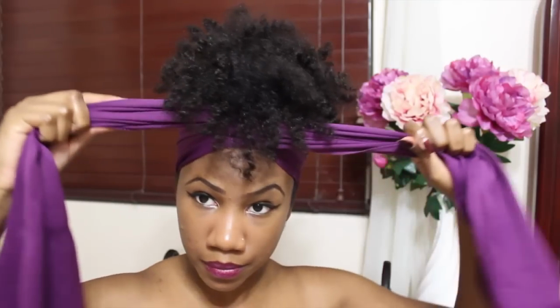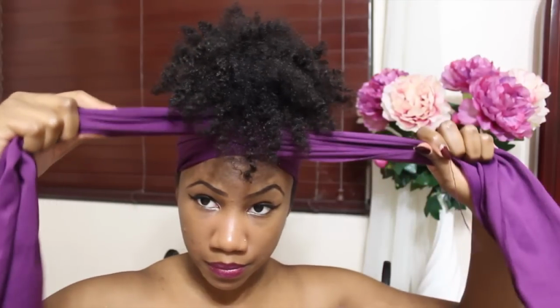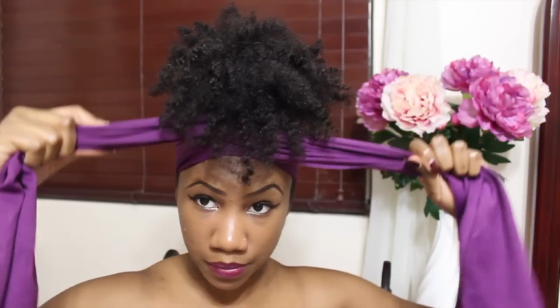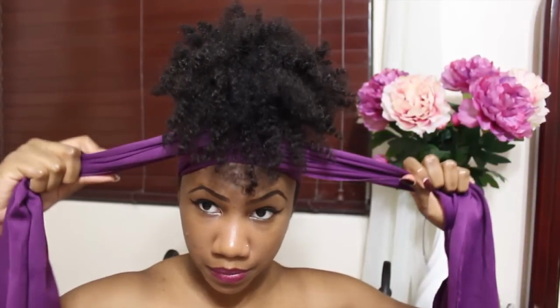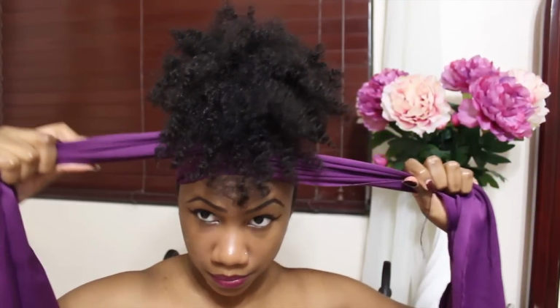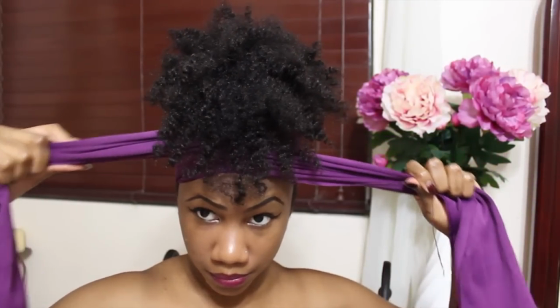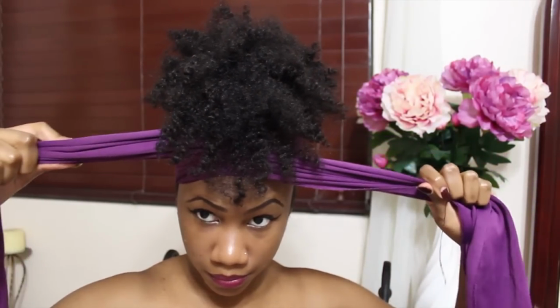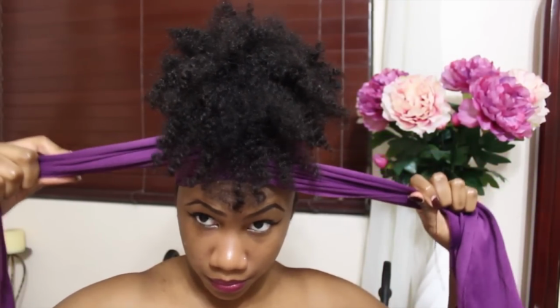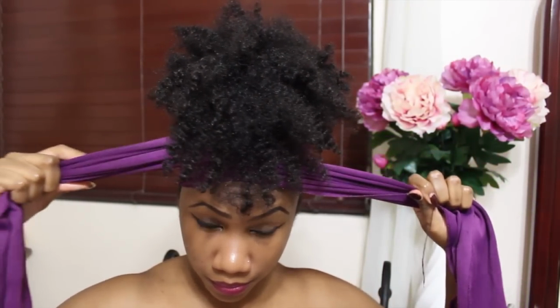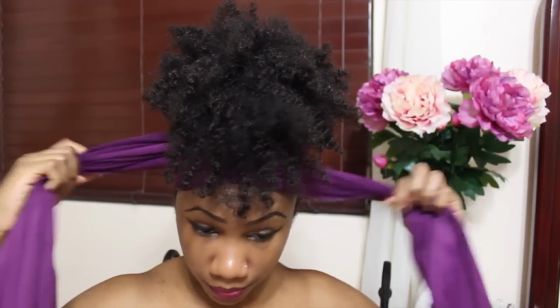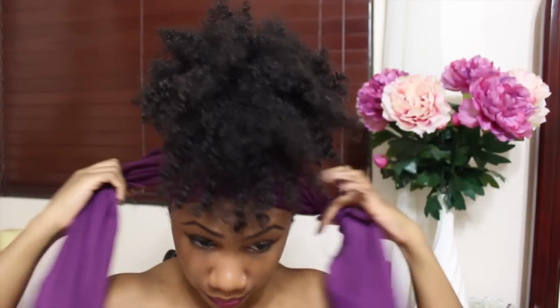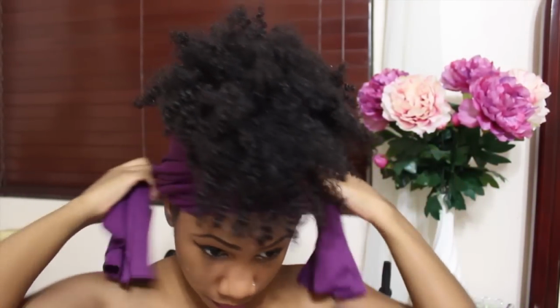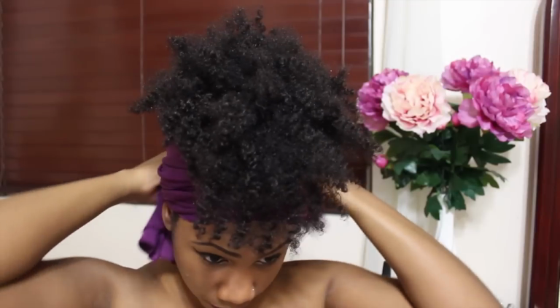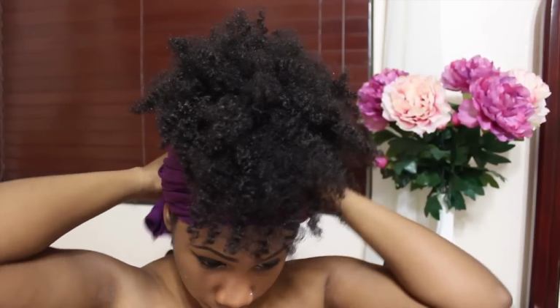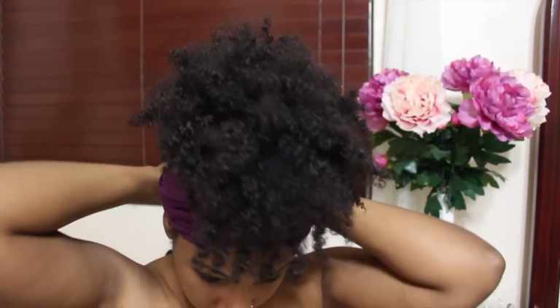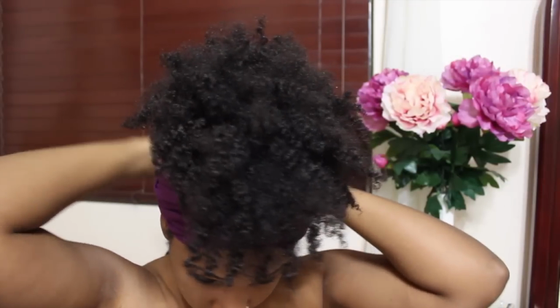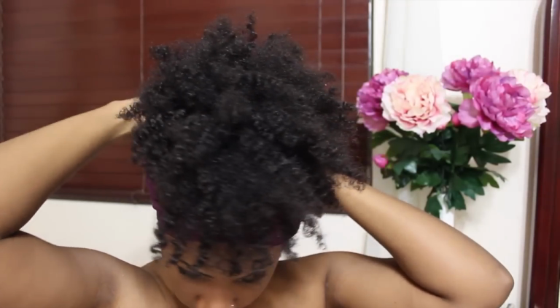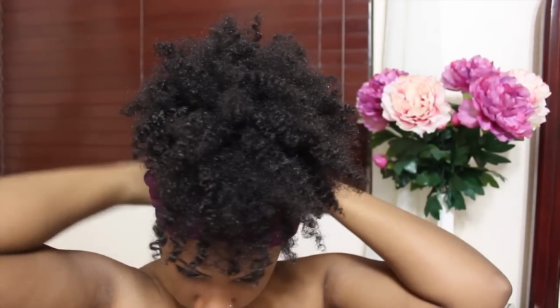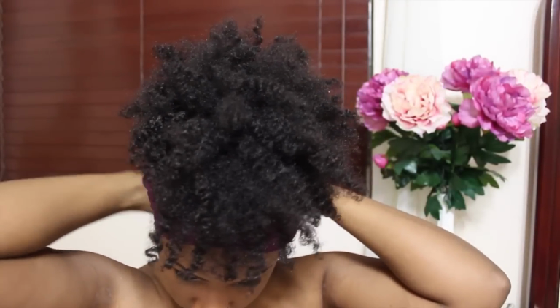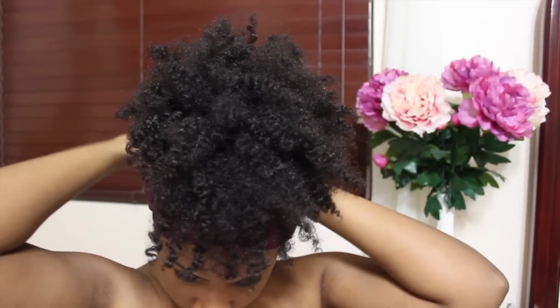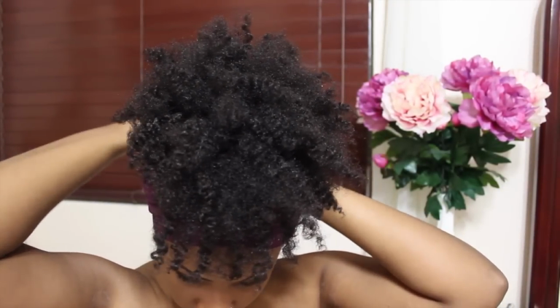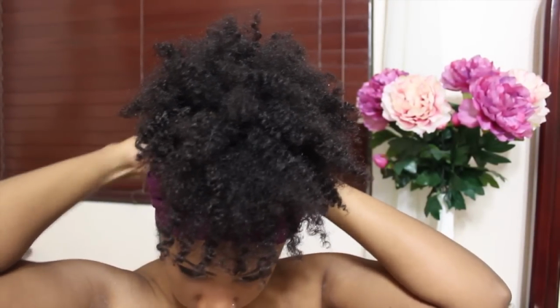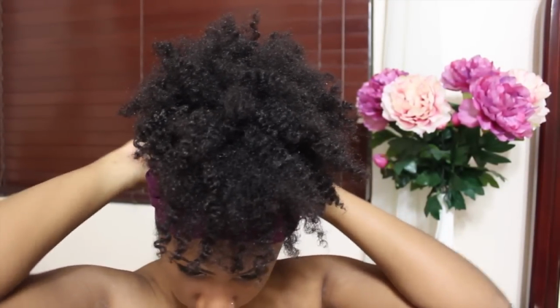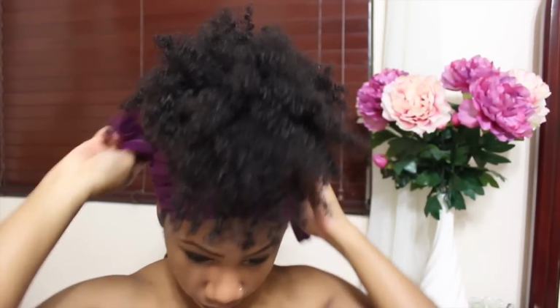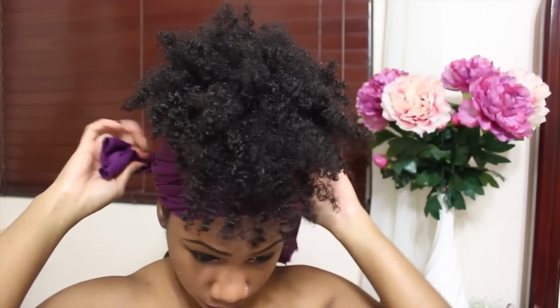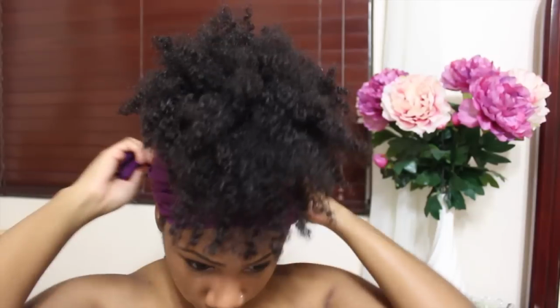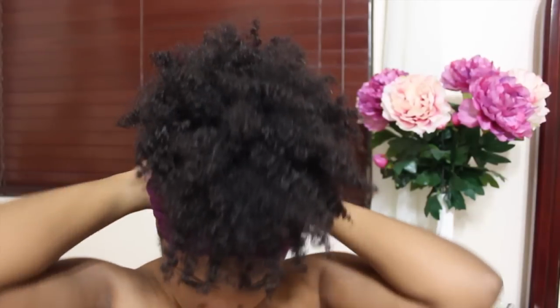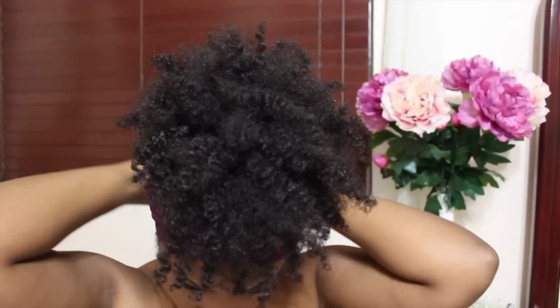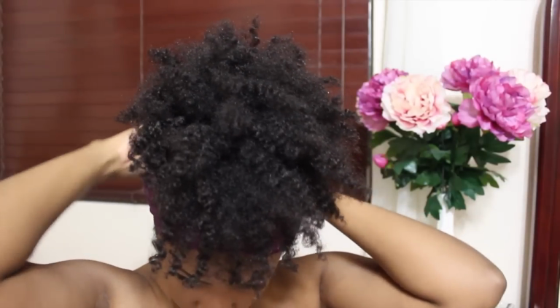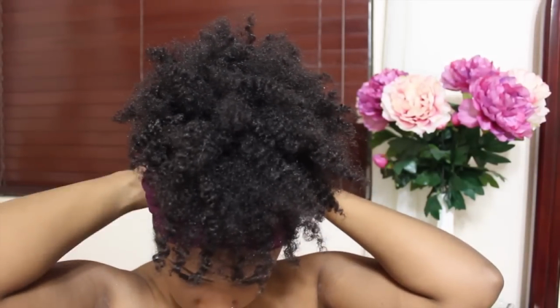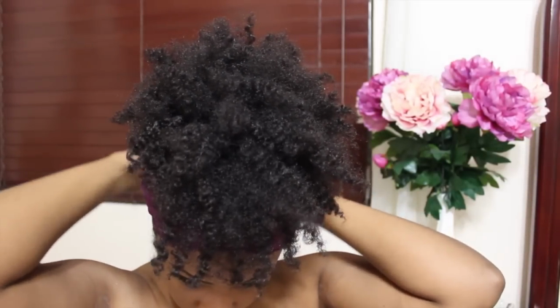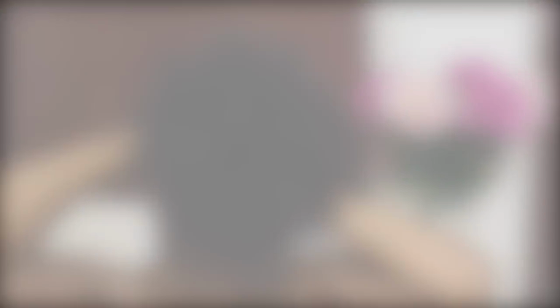After I'm partially satisfied, I tie it down and do my makeup. Usually the time it takes me to do my makeup allows the hair a chance to kind of shrink up and form that nice puff. You can also use the steam from your shower to shrink it up if you want.